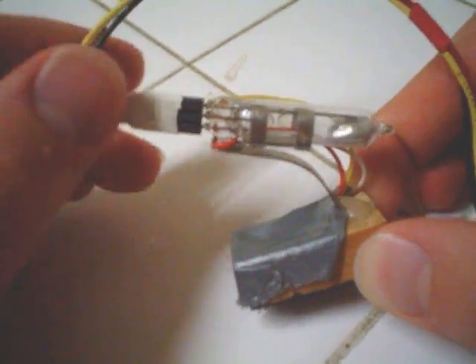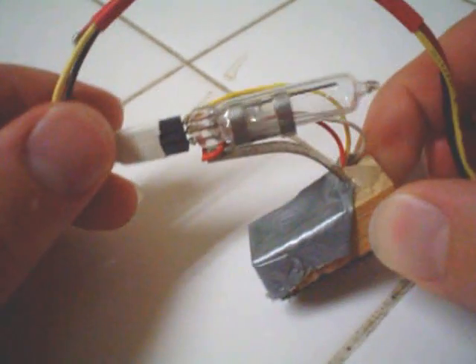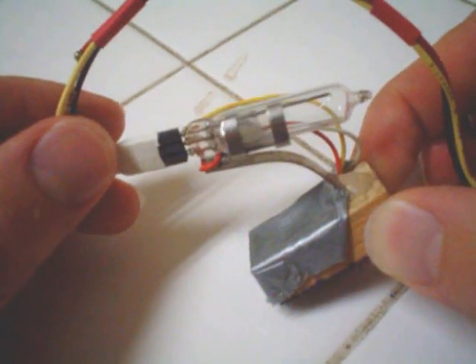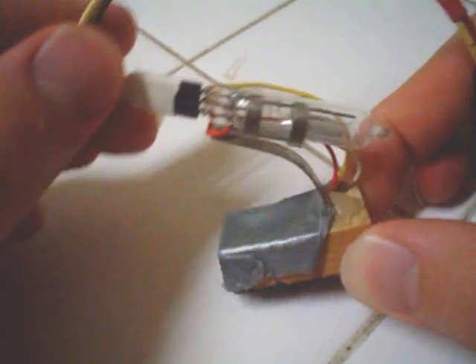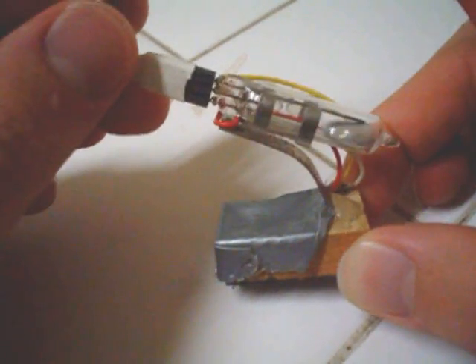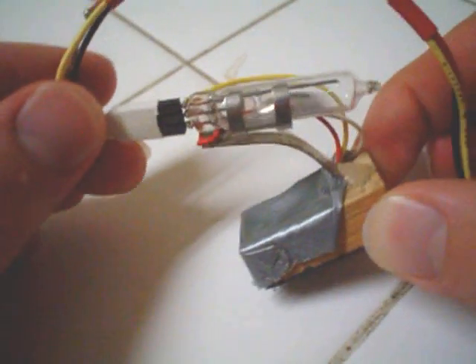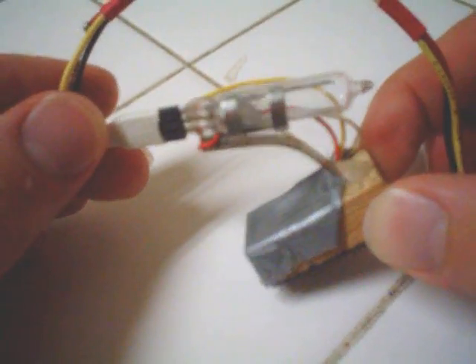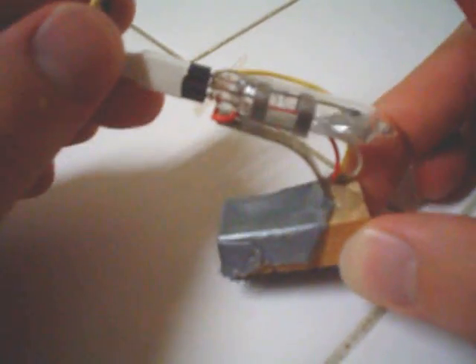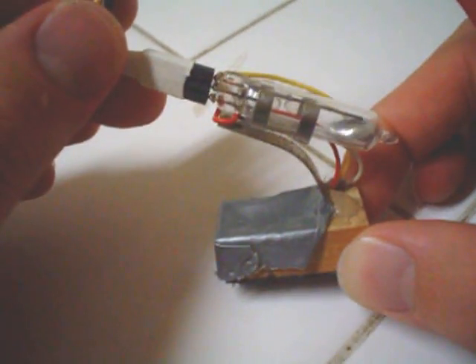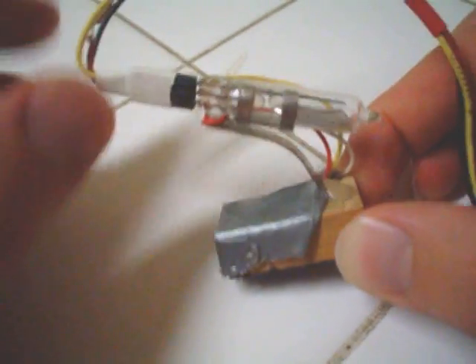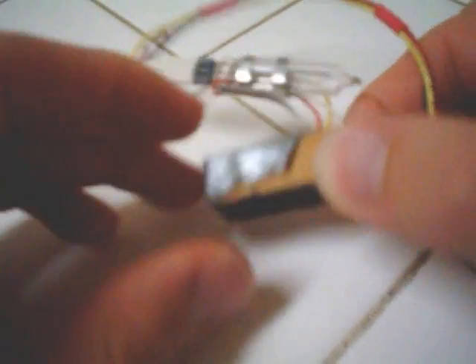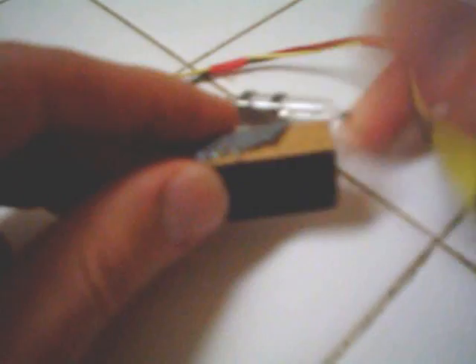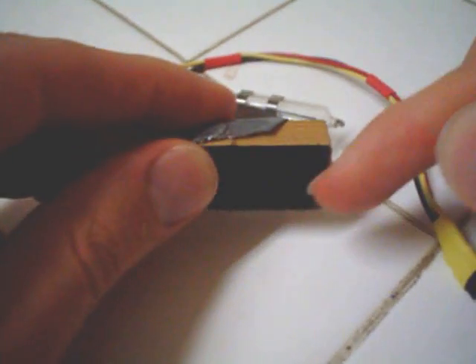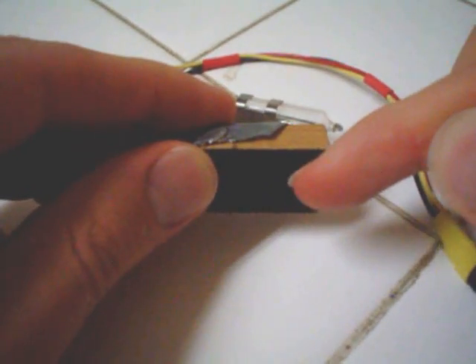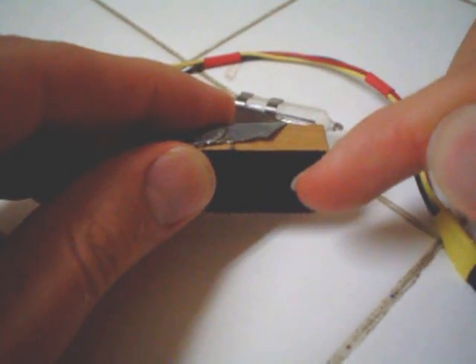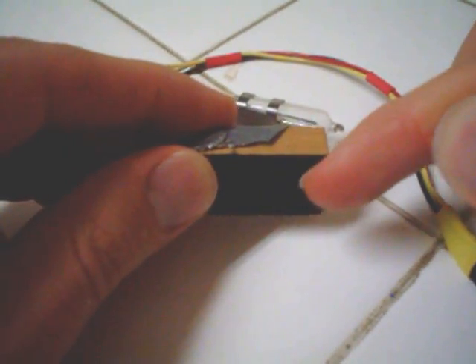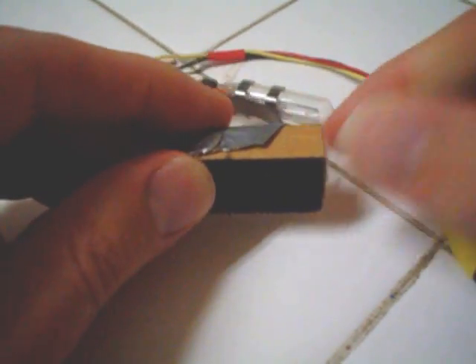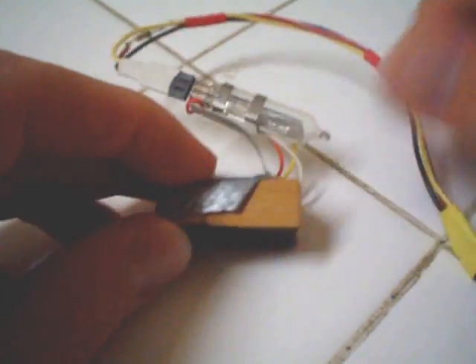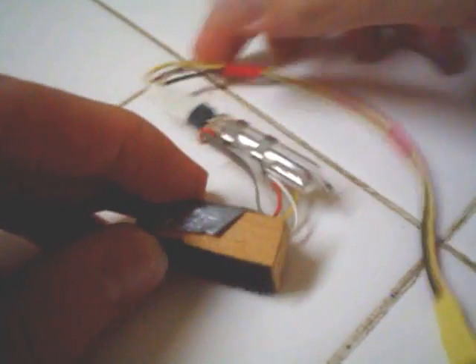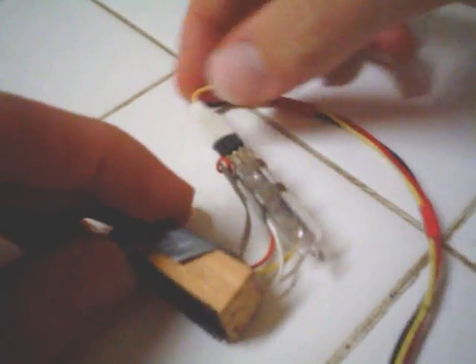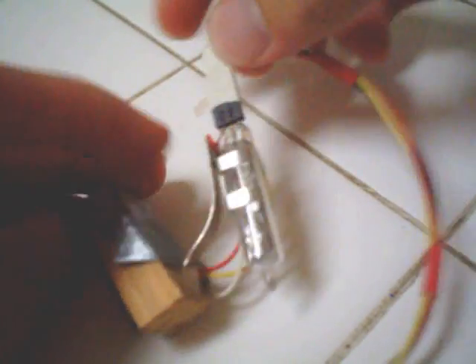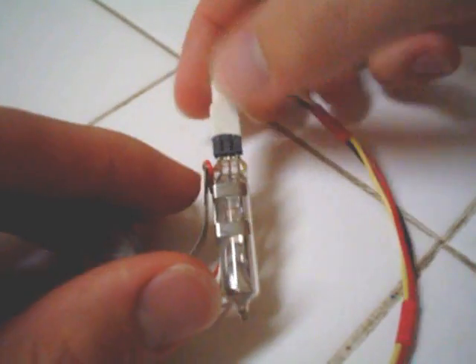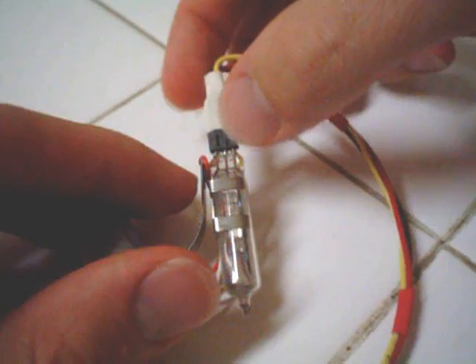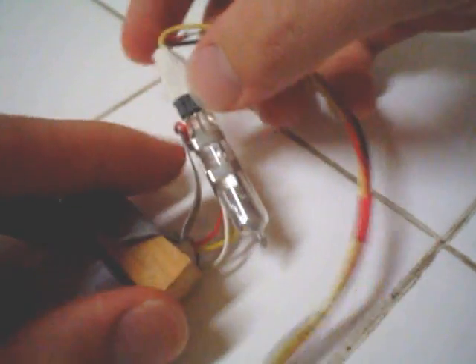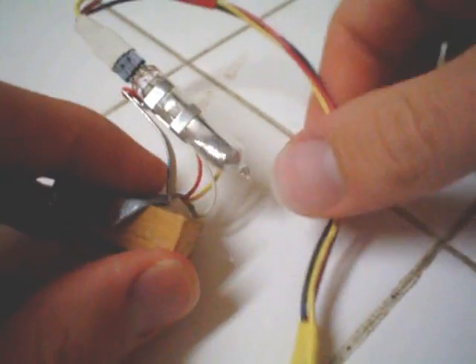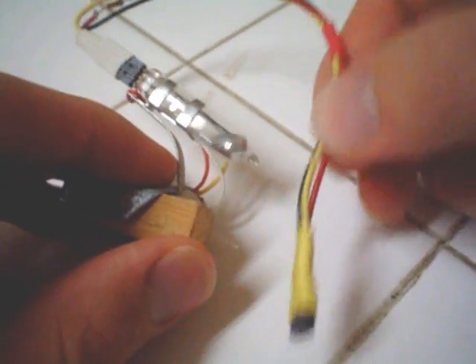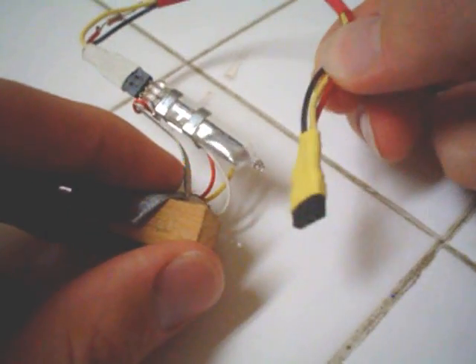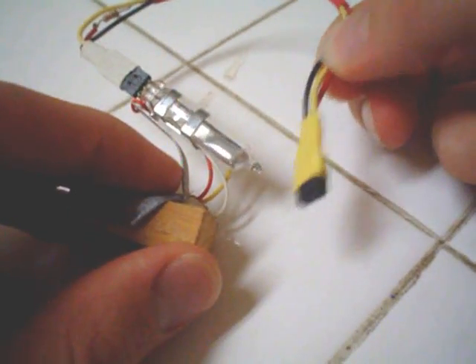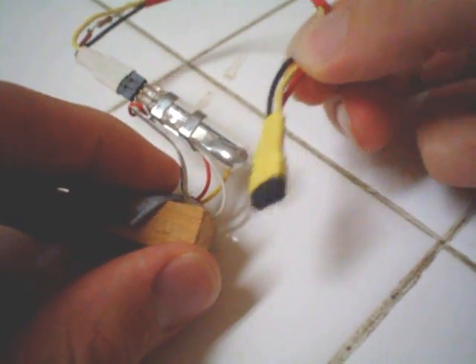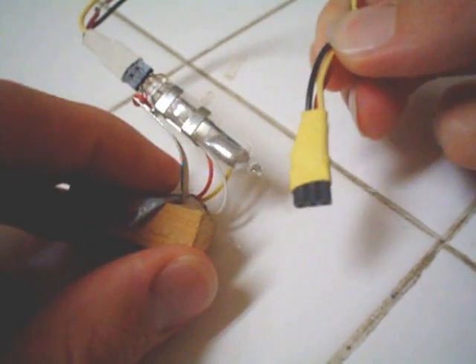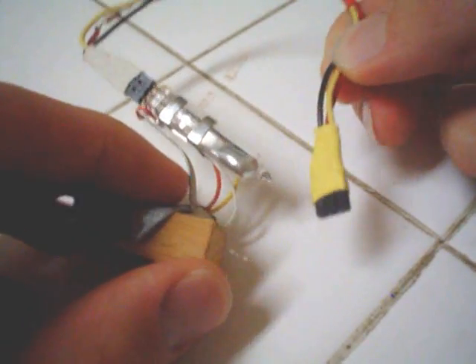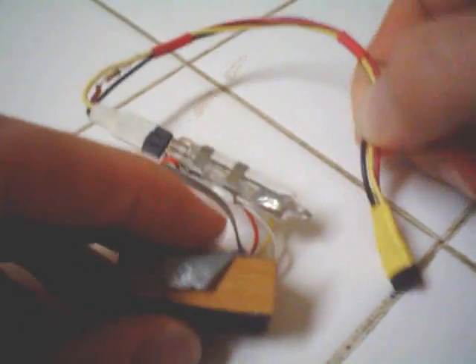So this is the switch. As you can see, it changes with the tilt. I have velcro at the bottom to connect to any robot I want, and there's a three-wire plug at the end so I can connect it to any microcontroller that I want to.